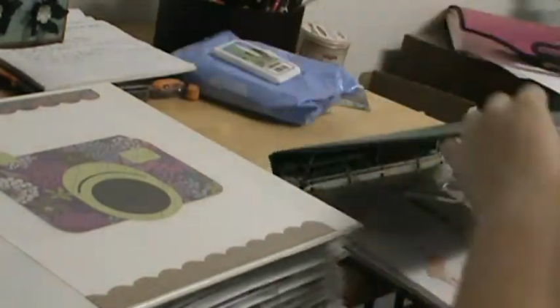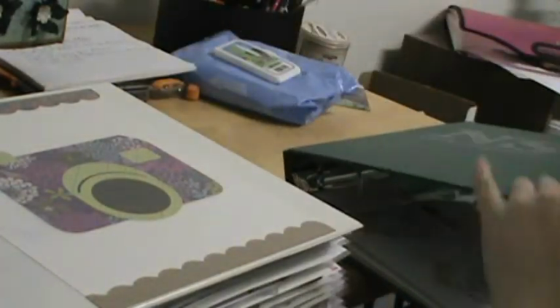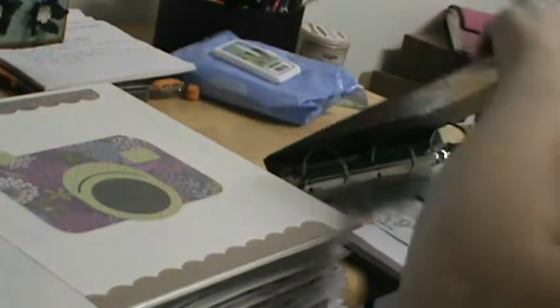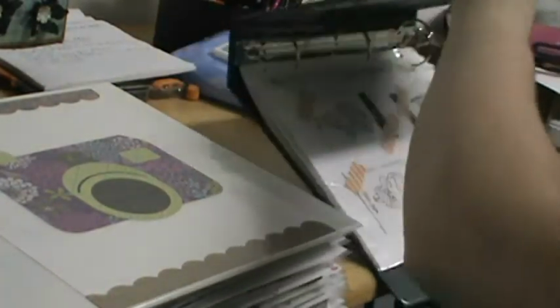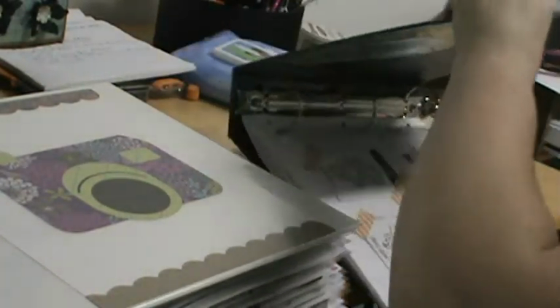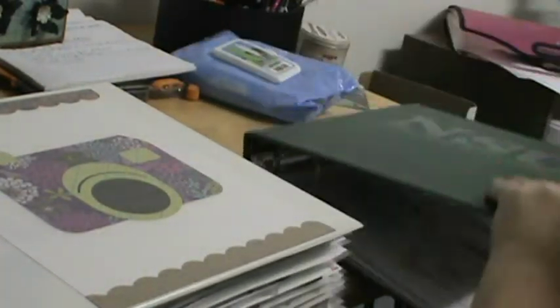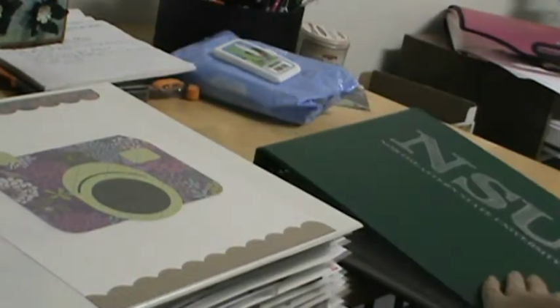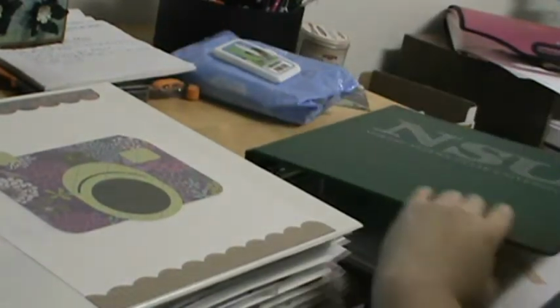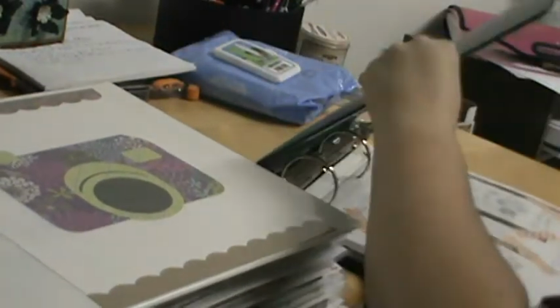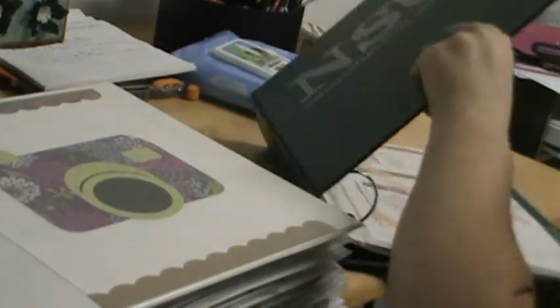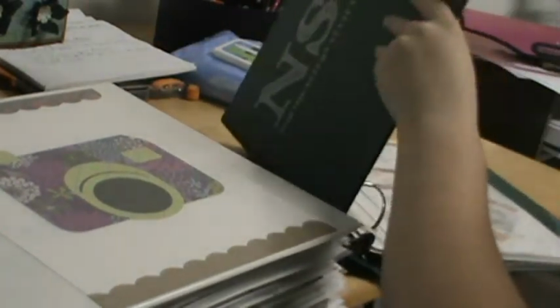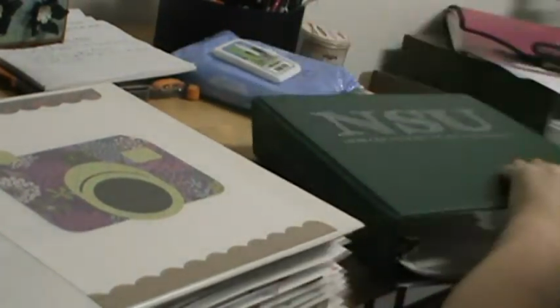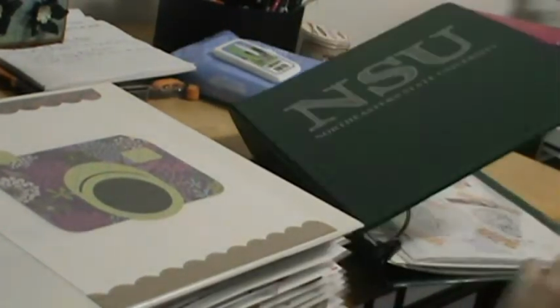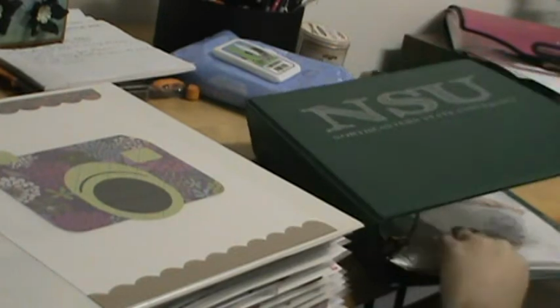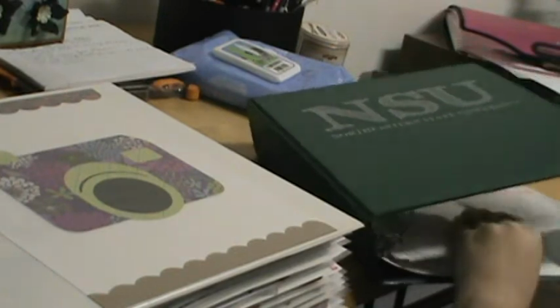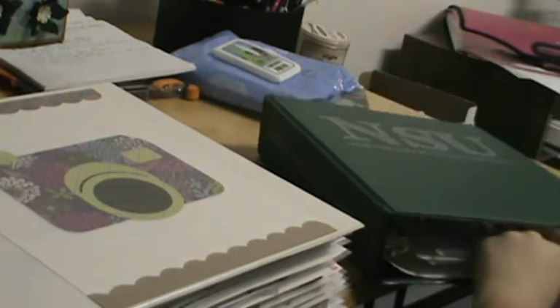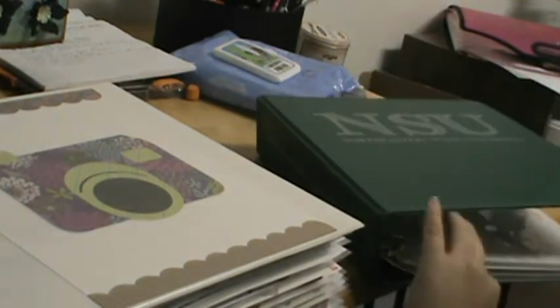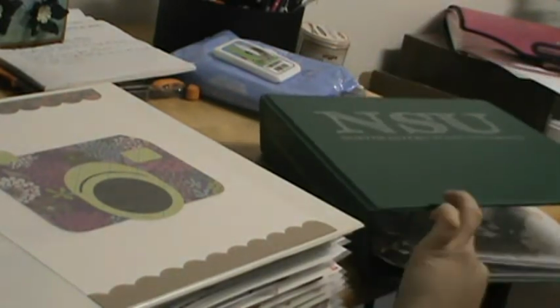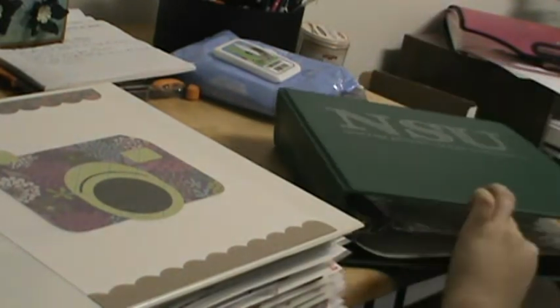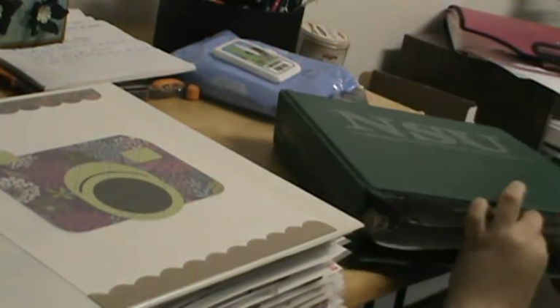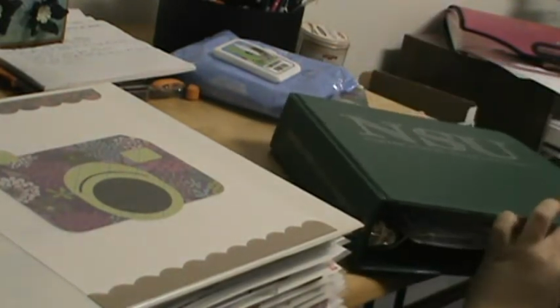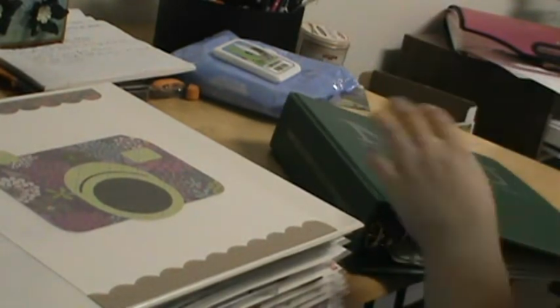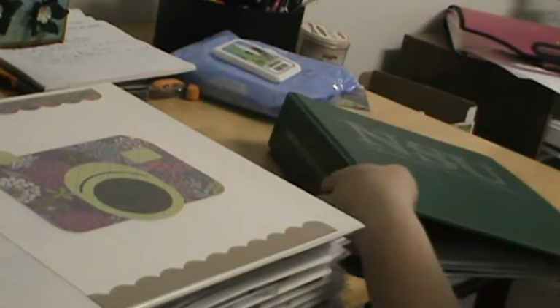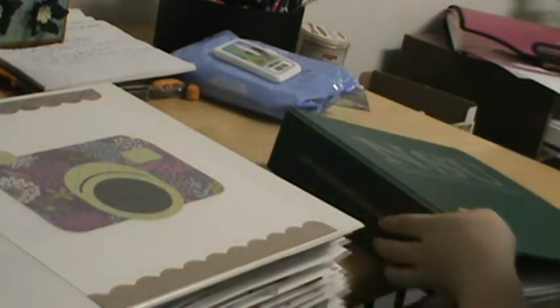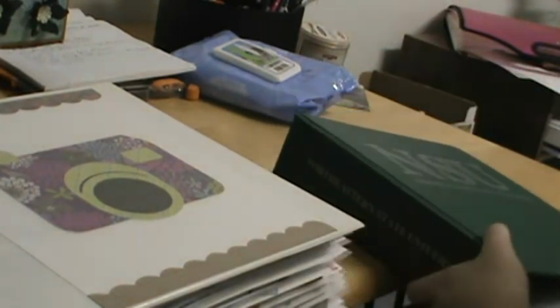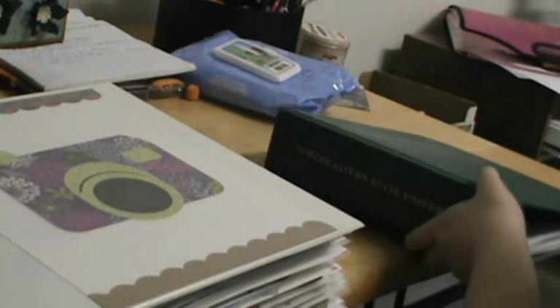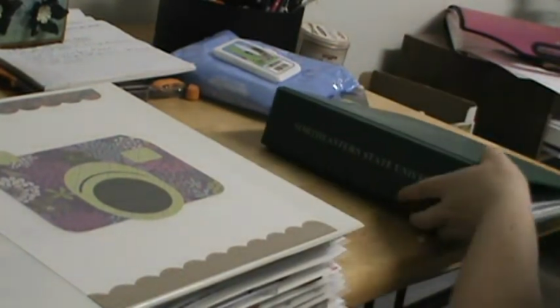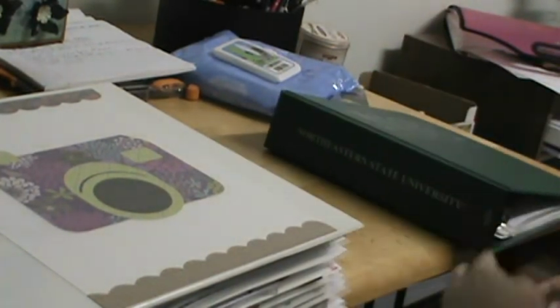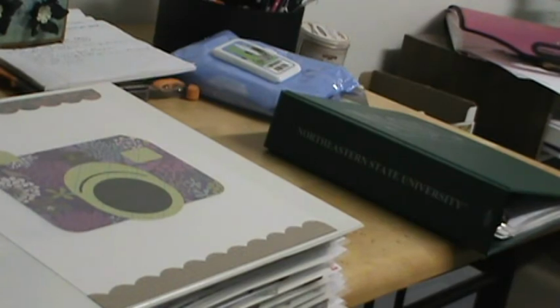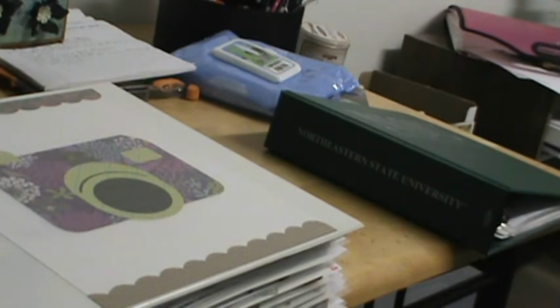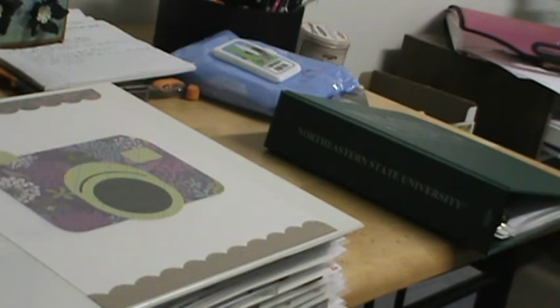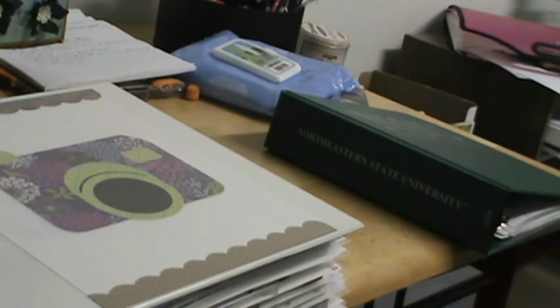And that's how I organize my stamps! I've got a cat, as you can tell by the hair everywhere. If you have any questions, feel free to private message me or comment, and I'll see you guys in the next video. Bye!